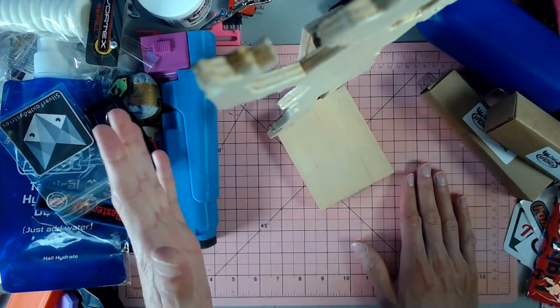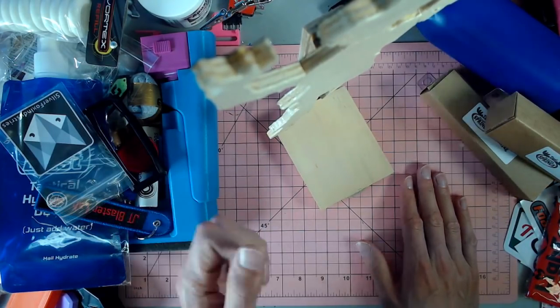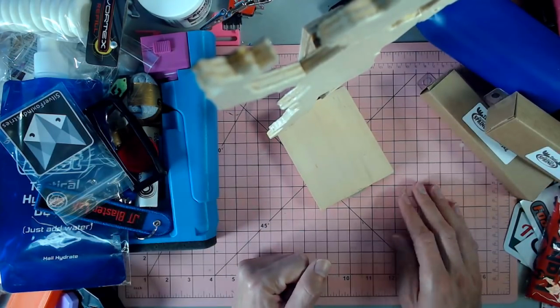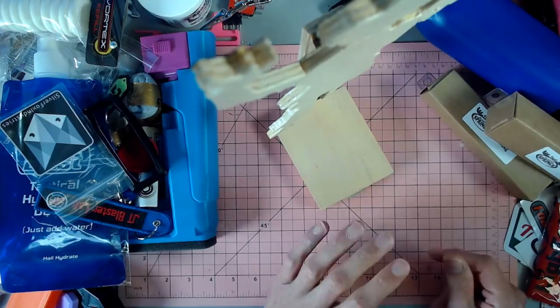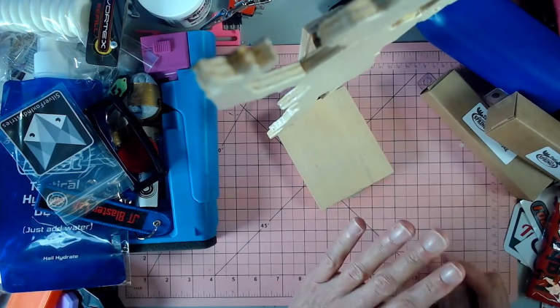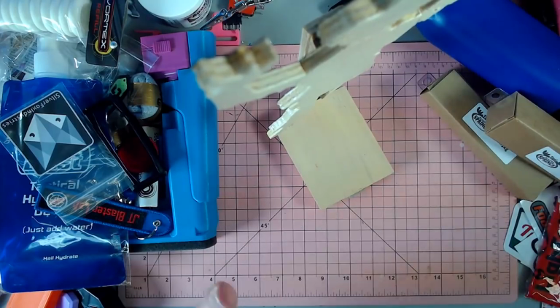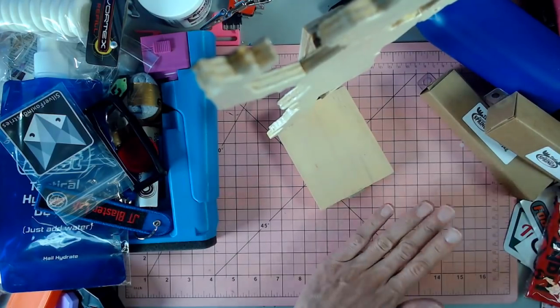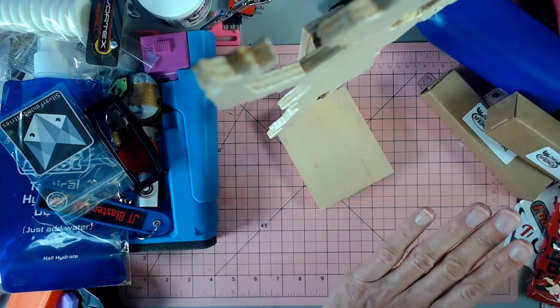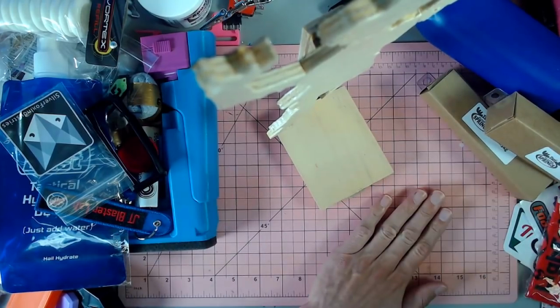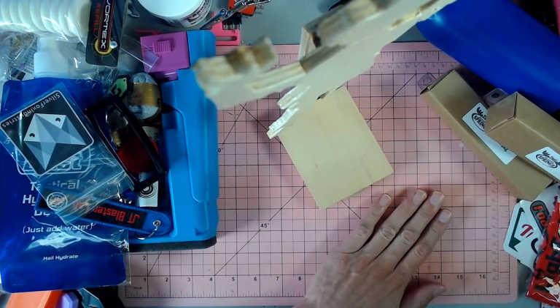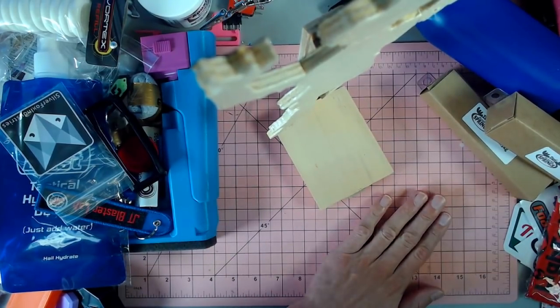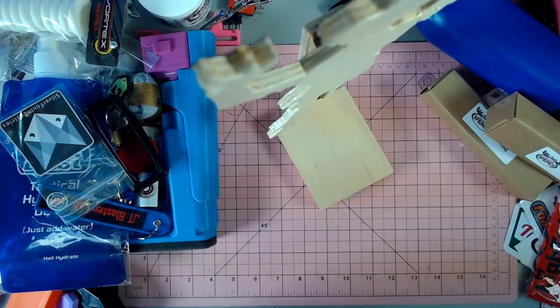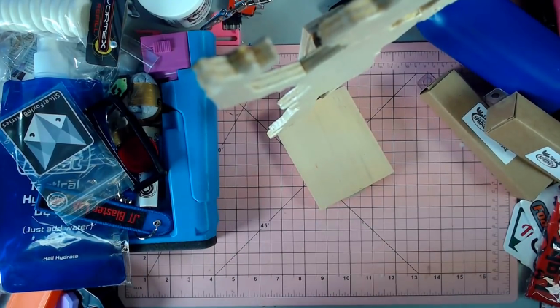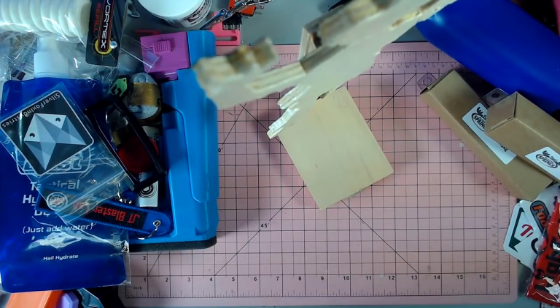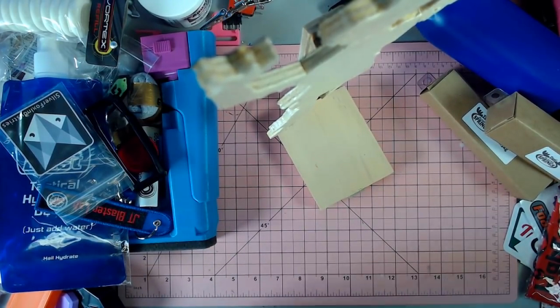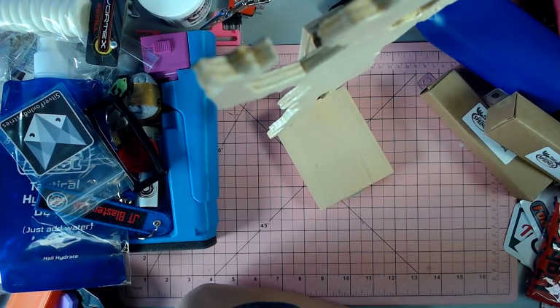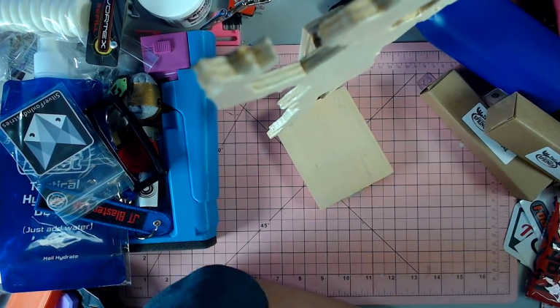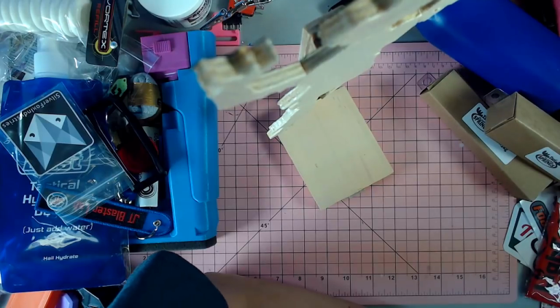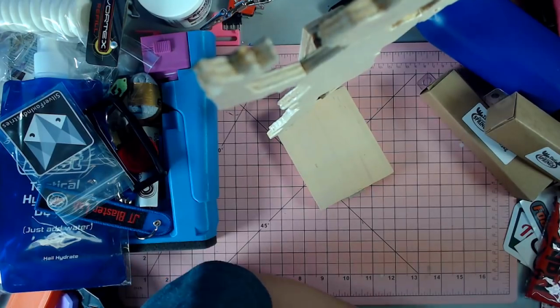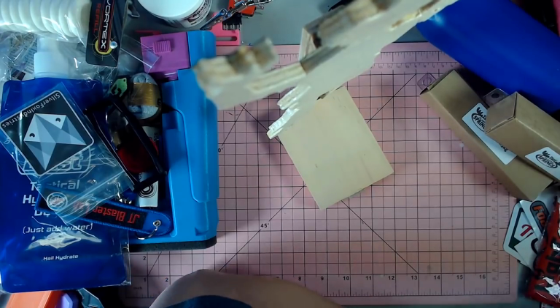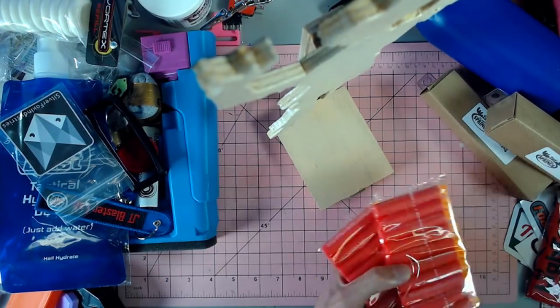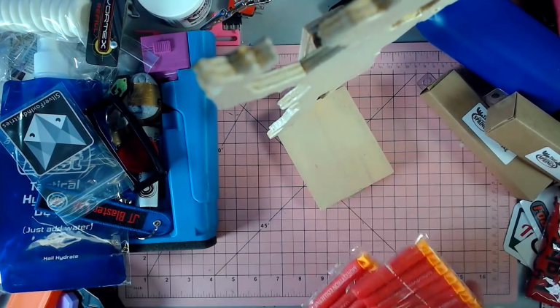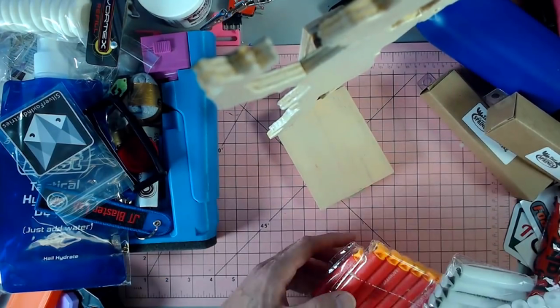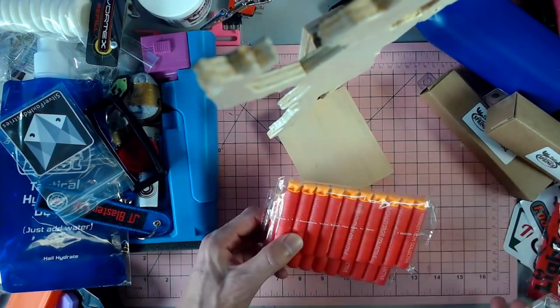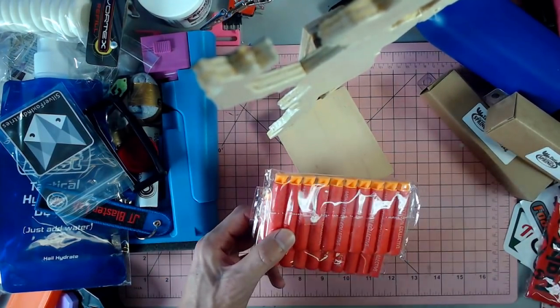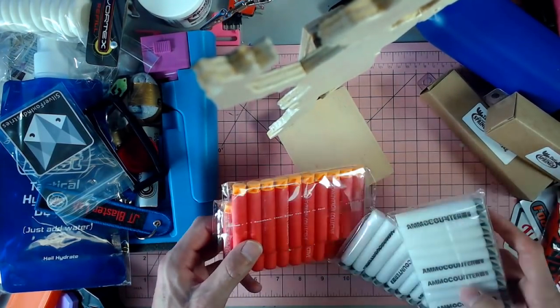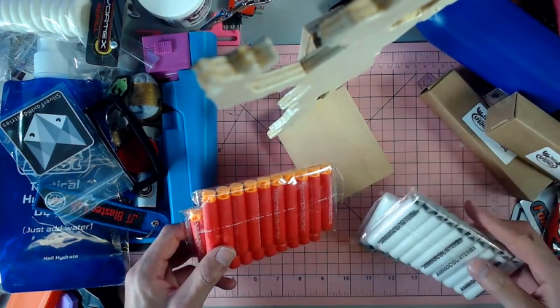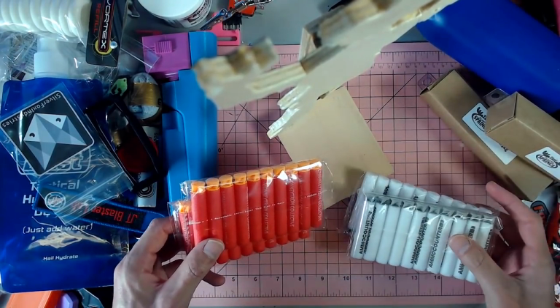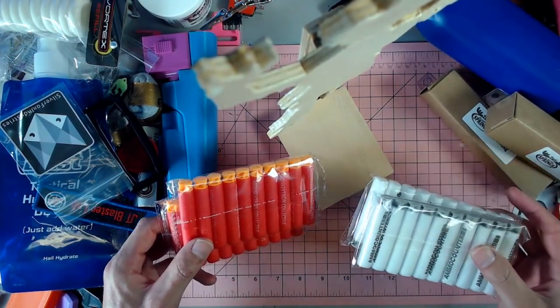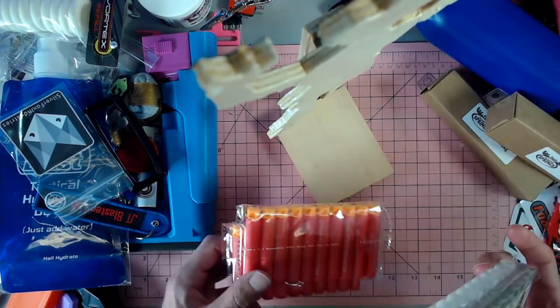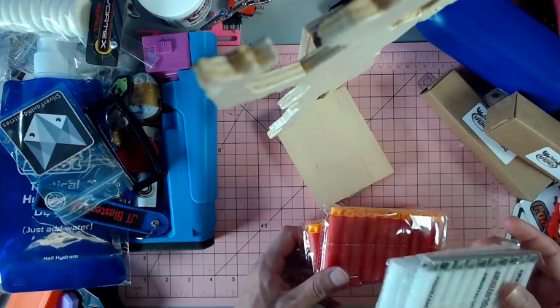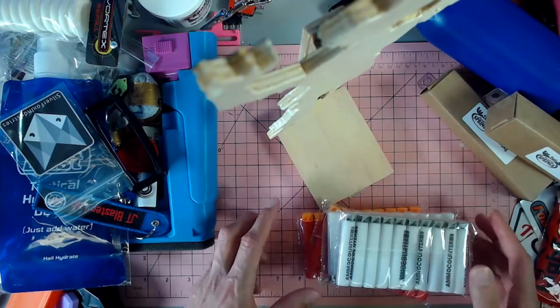That is just absolutely awesome and was the icing on the cake that was FoamCon. We also got some Monkeytron Collective and ammo counter darts.